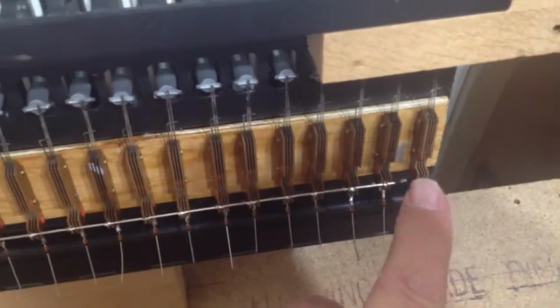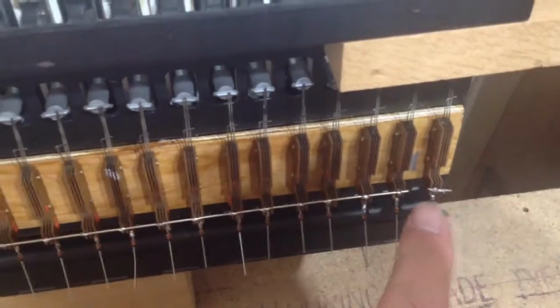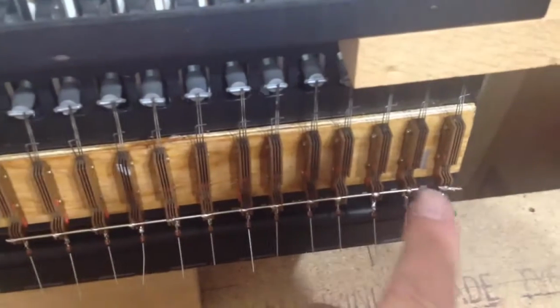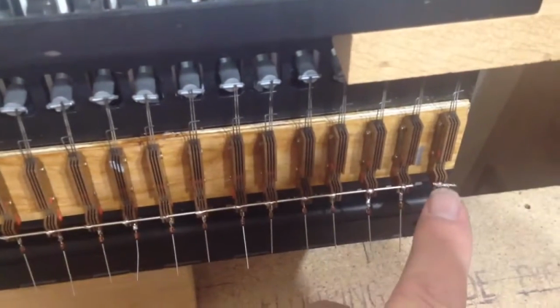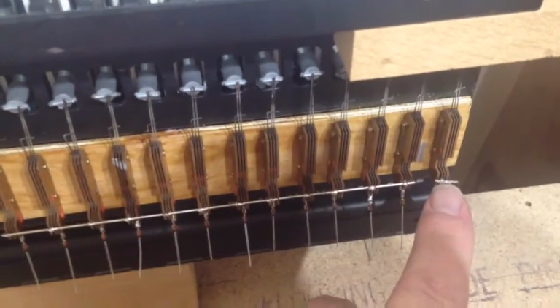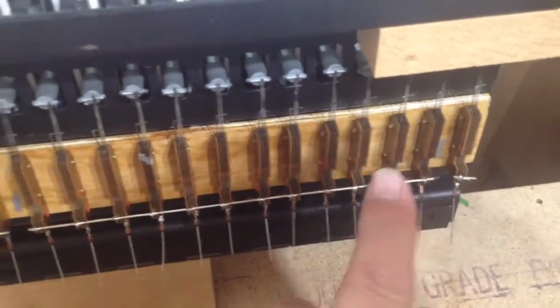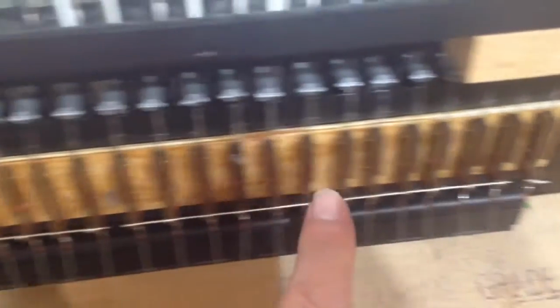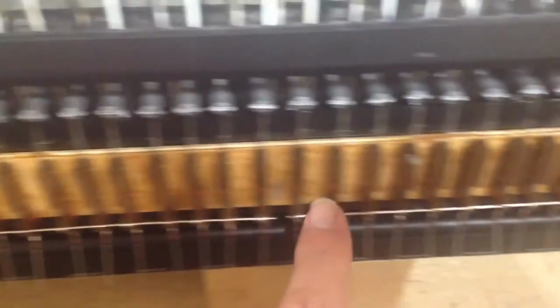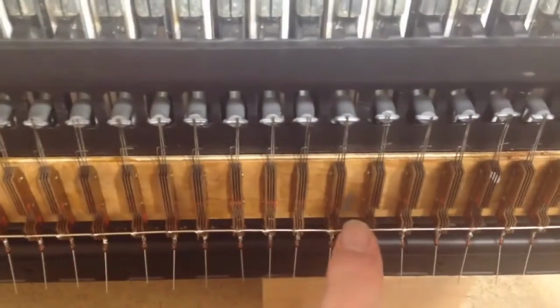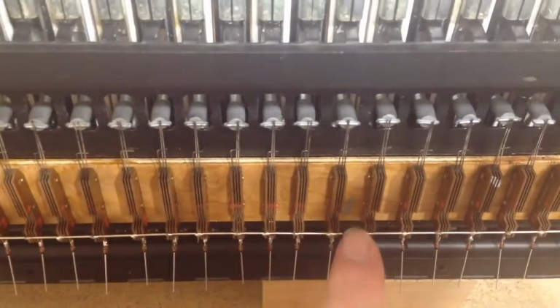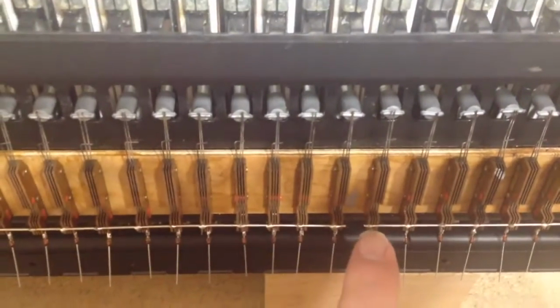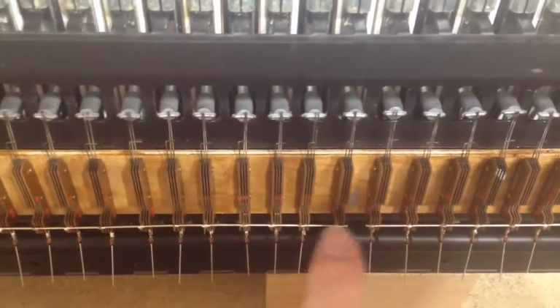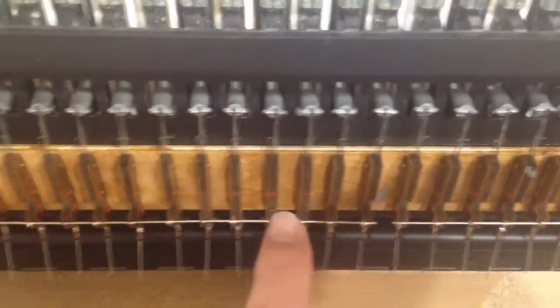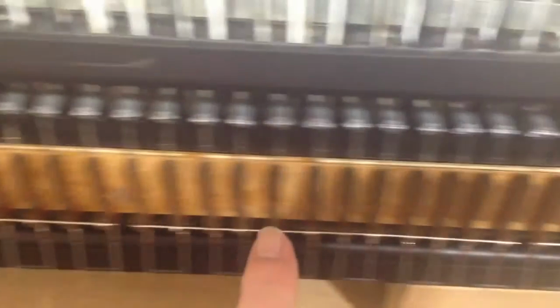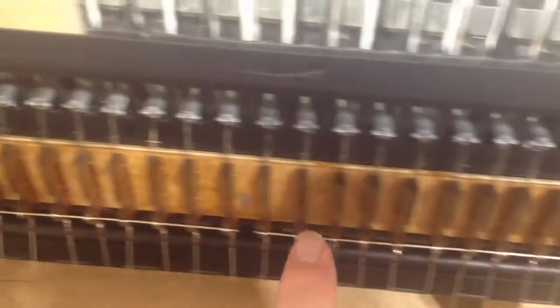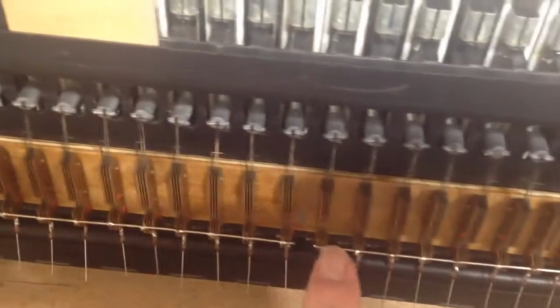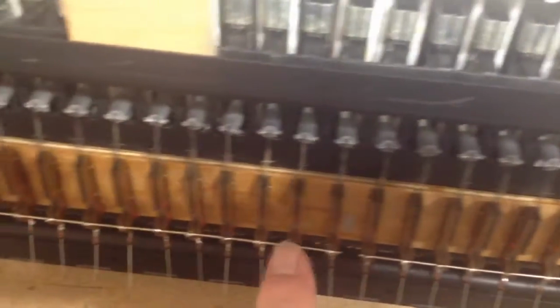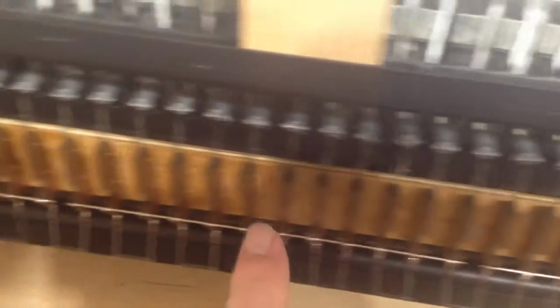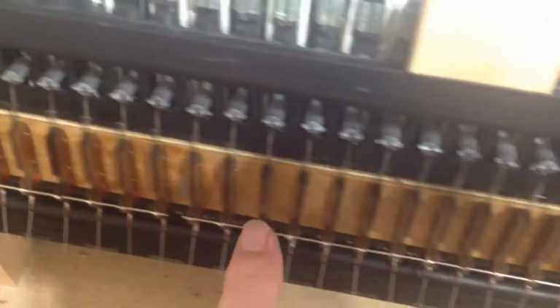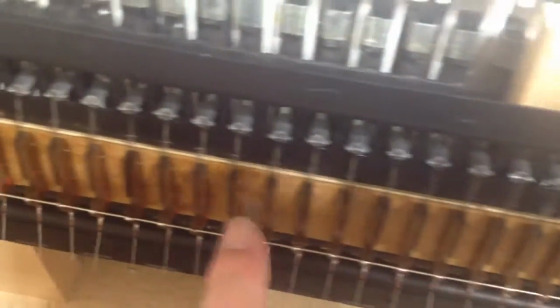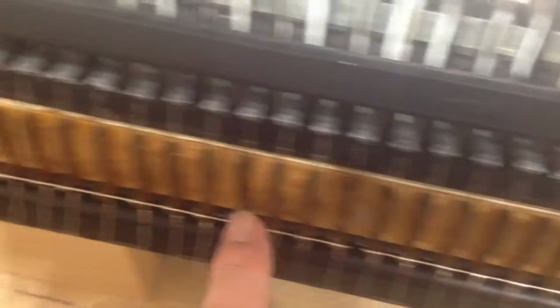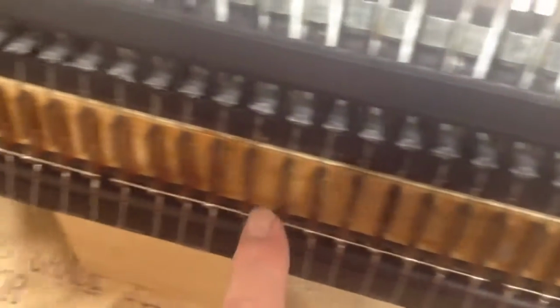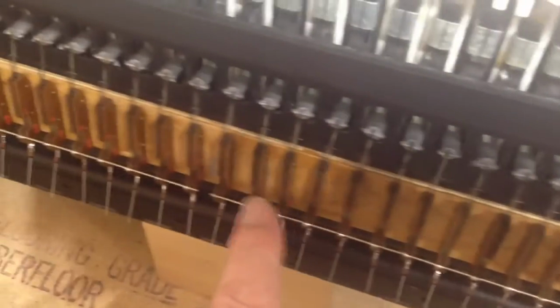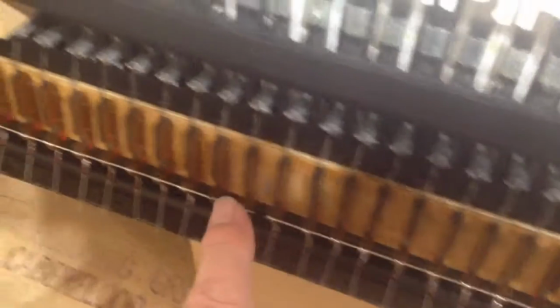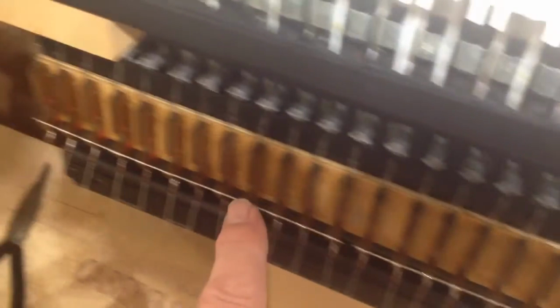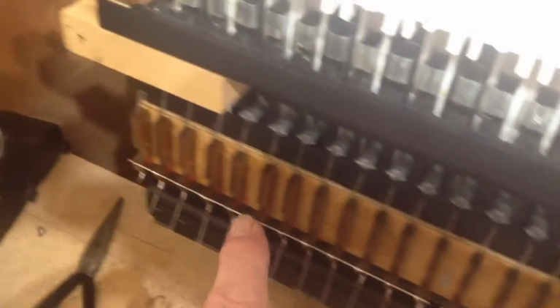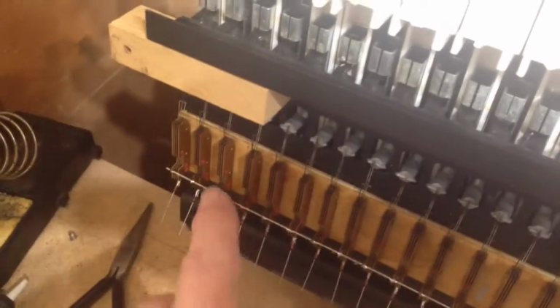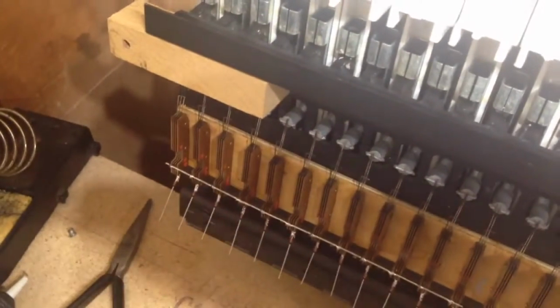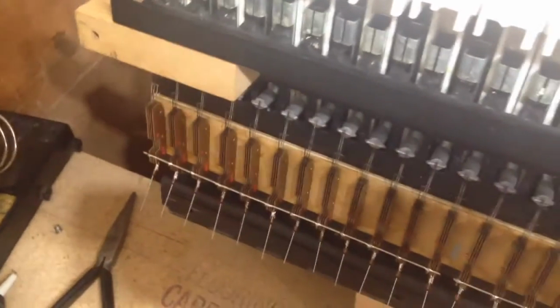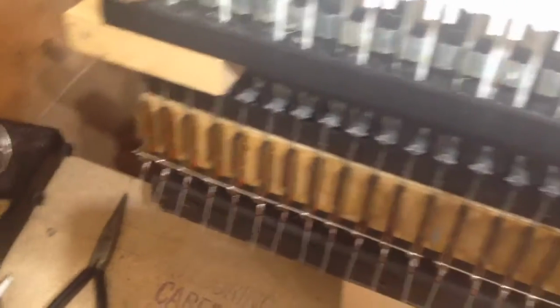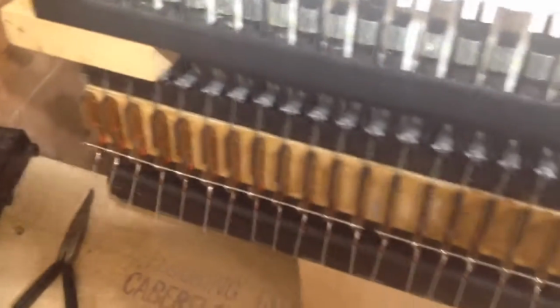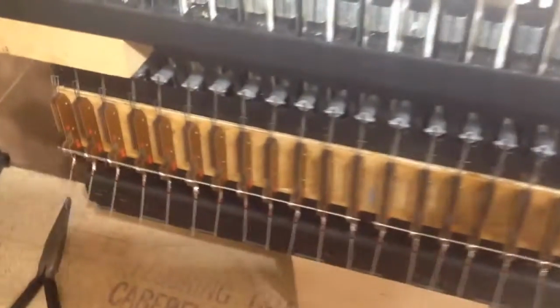We now have six pieces of our common wire. There's one there — that's our sixth octave — that's the fifth one which ends there, then the fourth octave, the third, the second and the first.